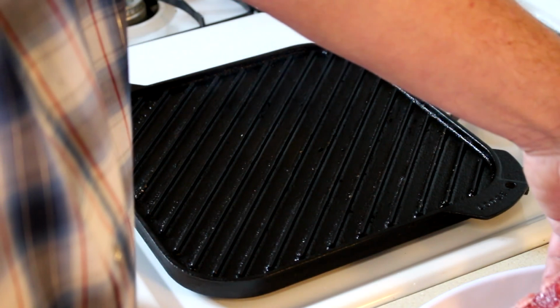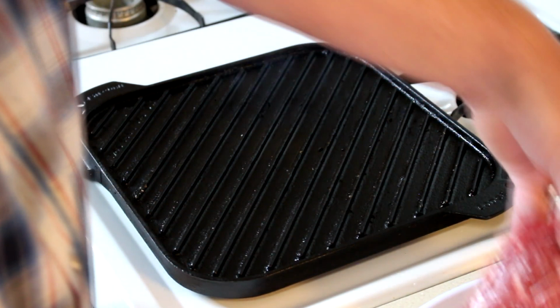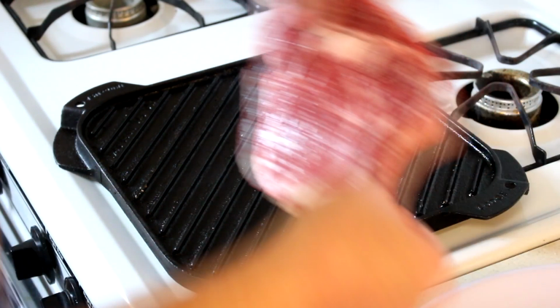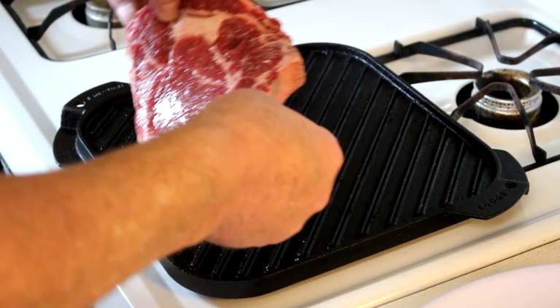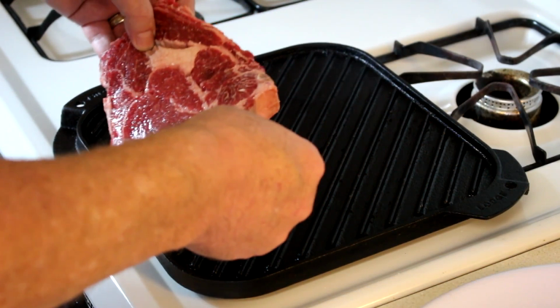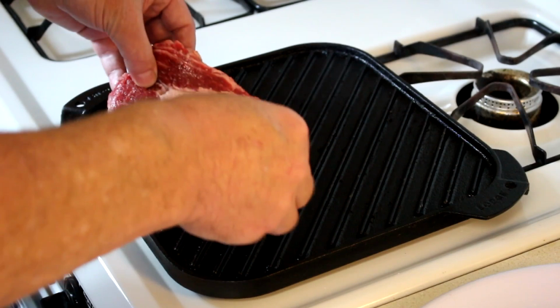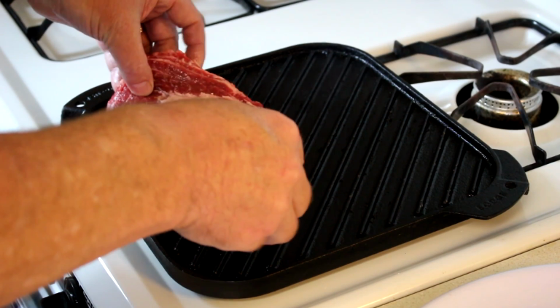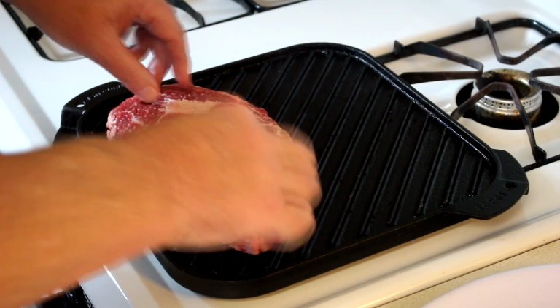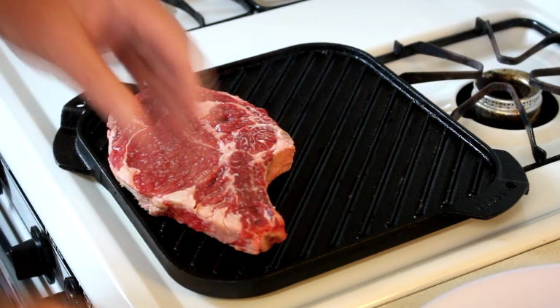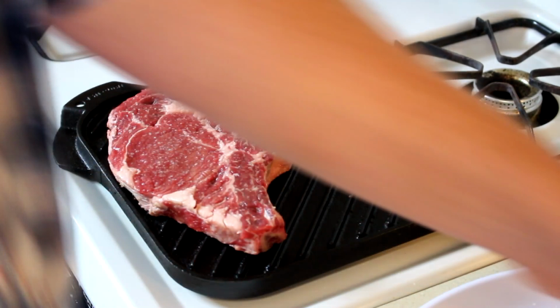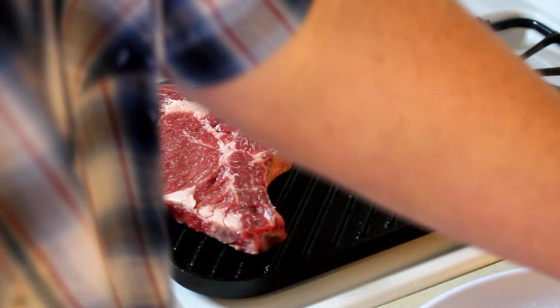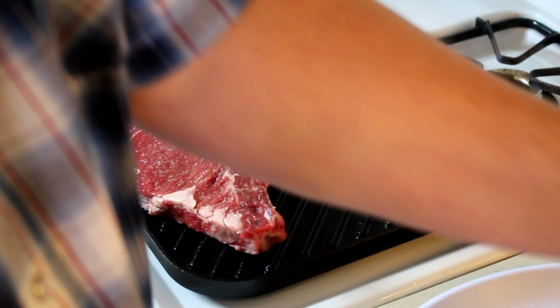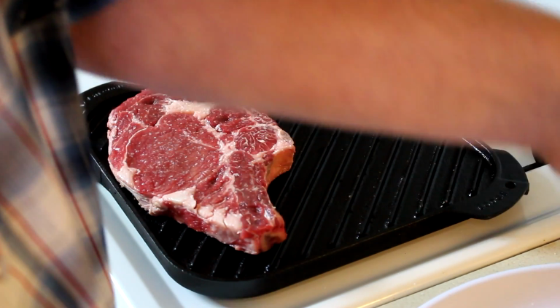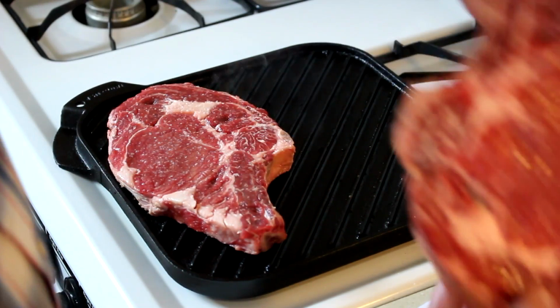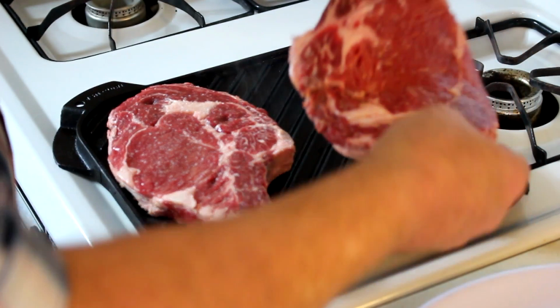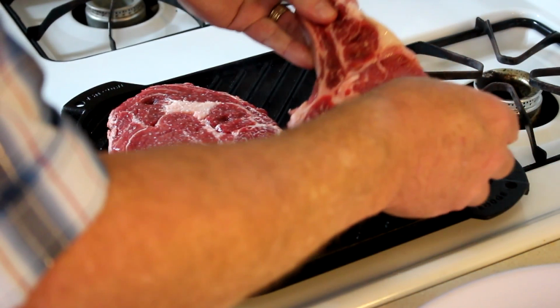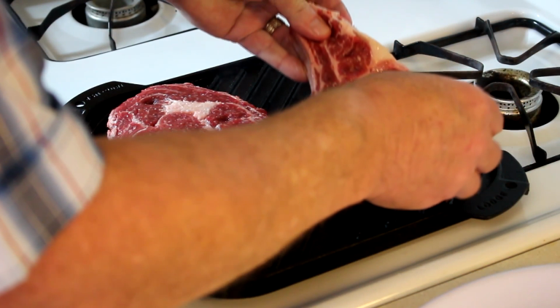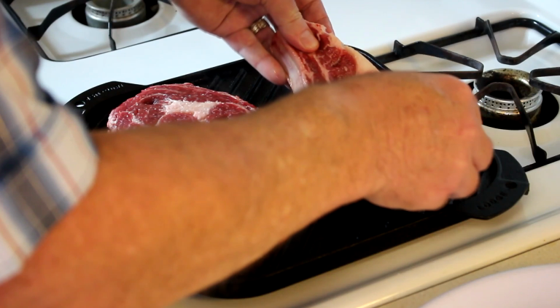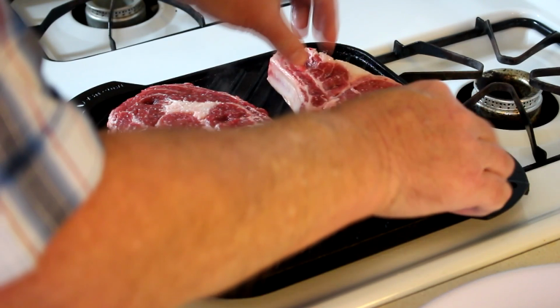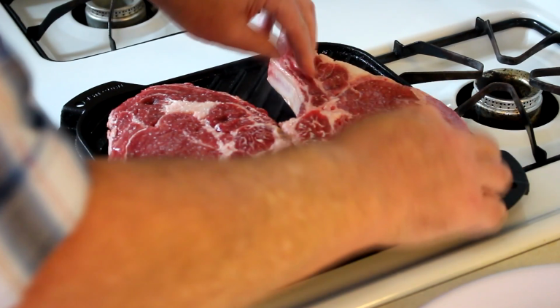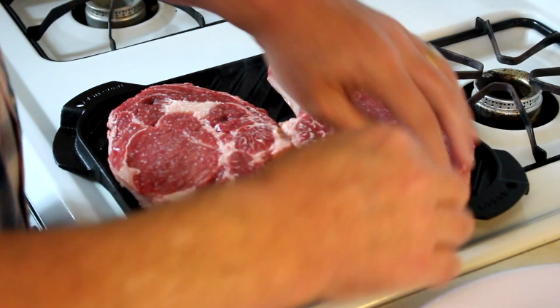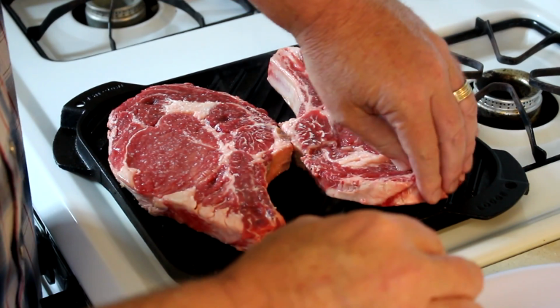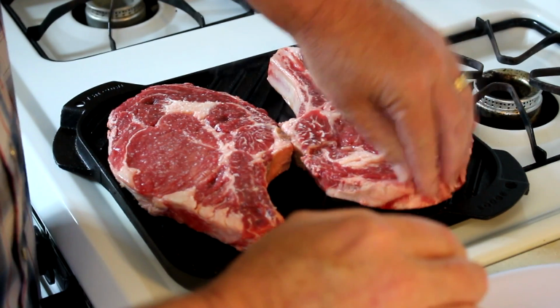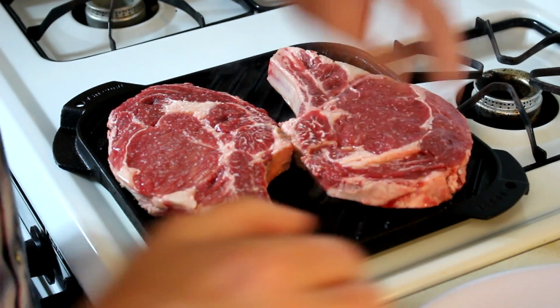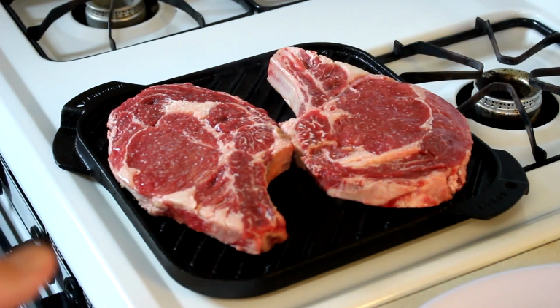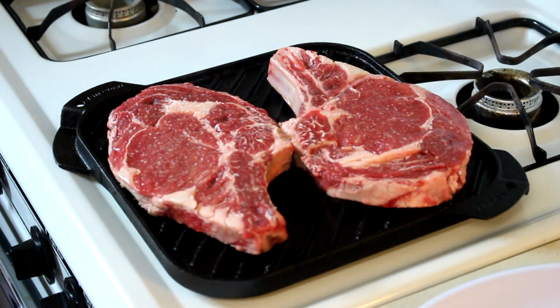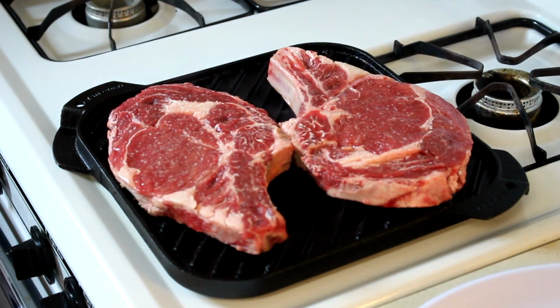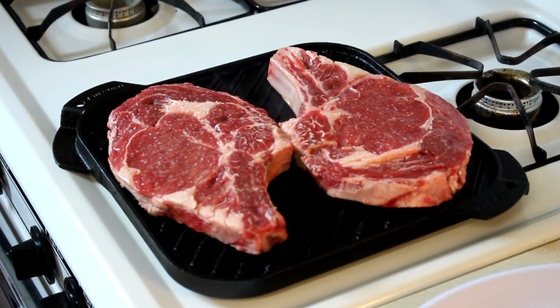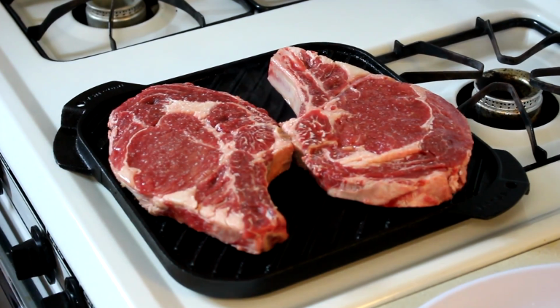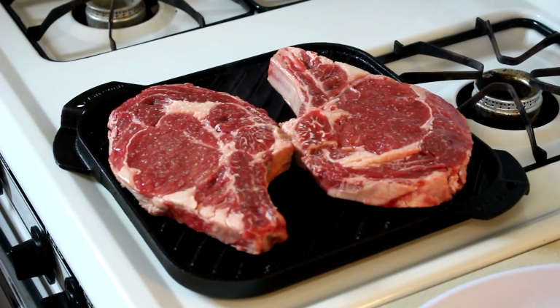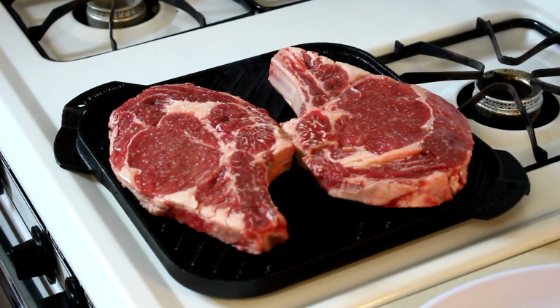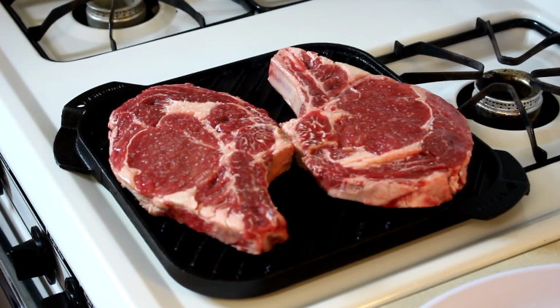Now let's get our steaks on there. Hopefully they'll both fit — it's kind of a tight squeeze here. There we go, just right. We'll be back in a few minutes.